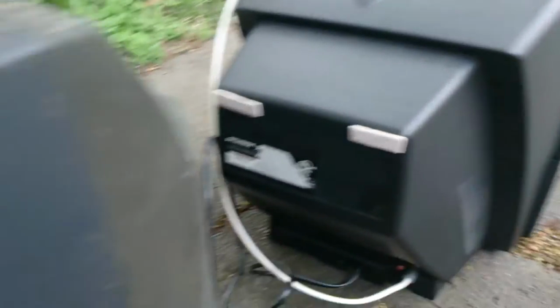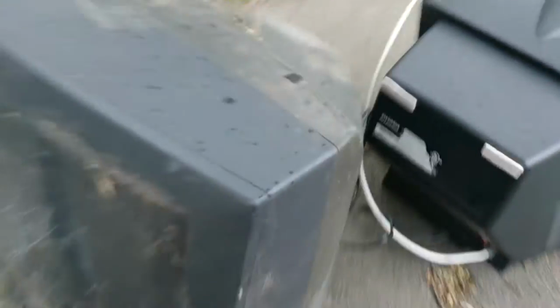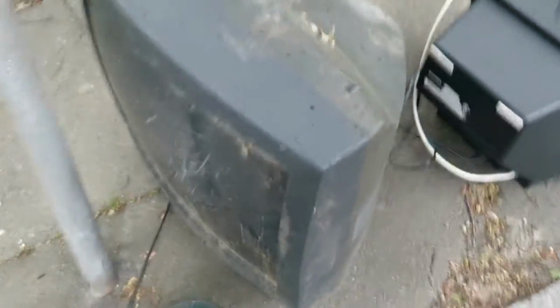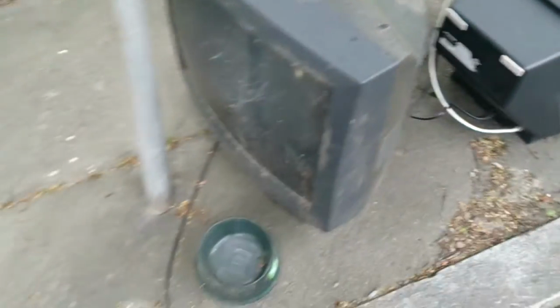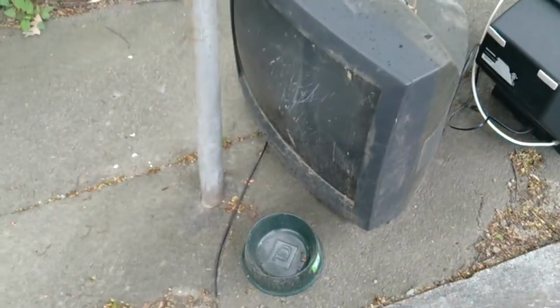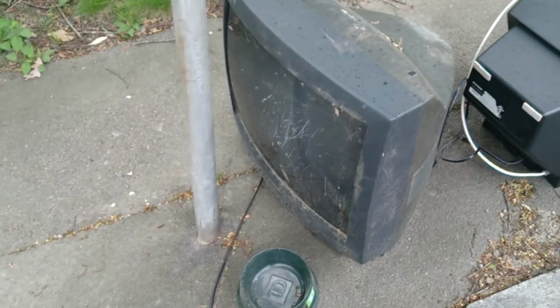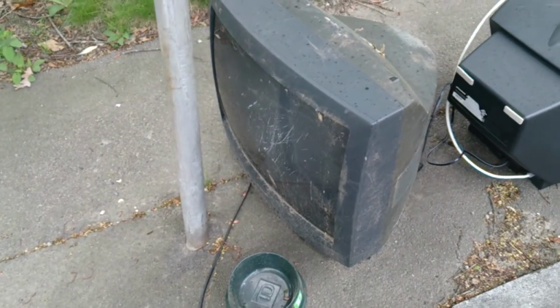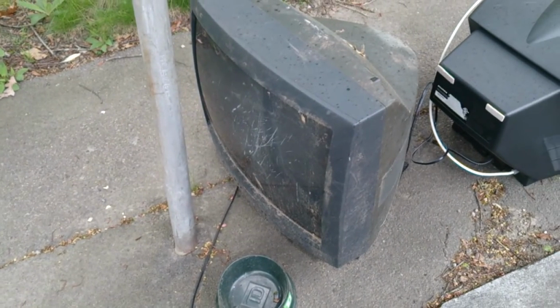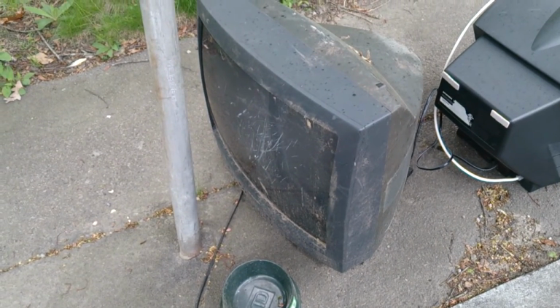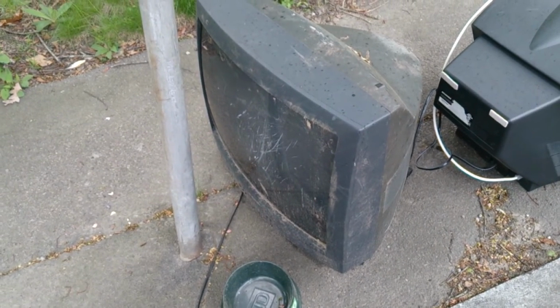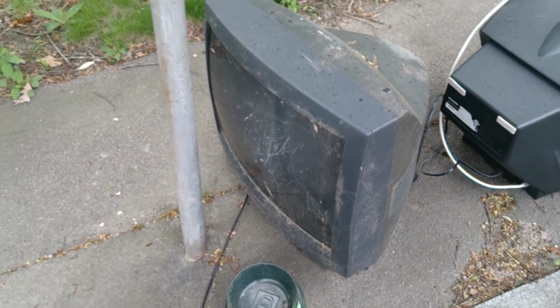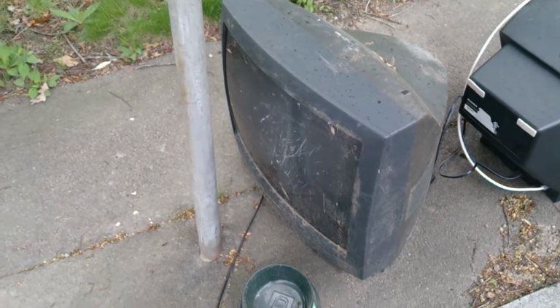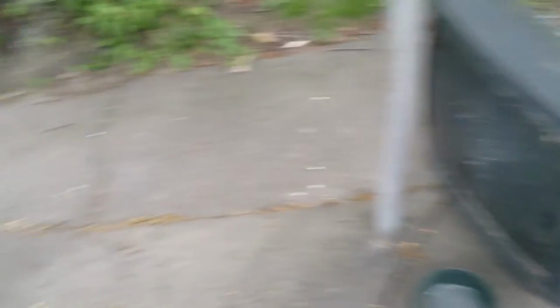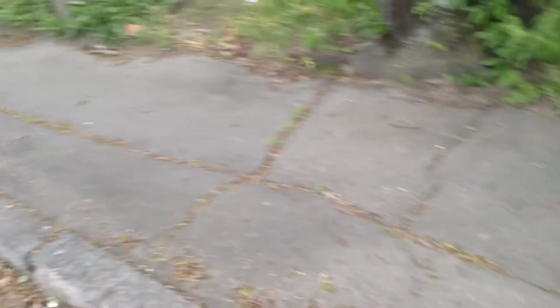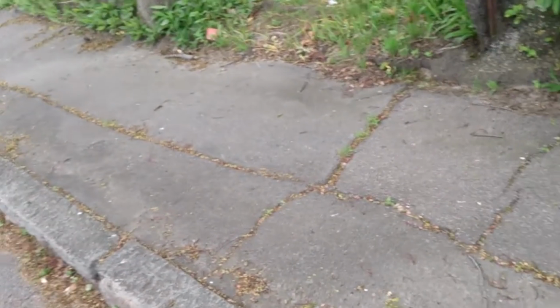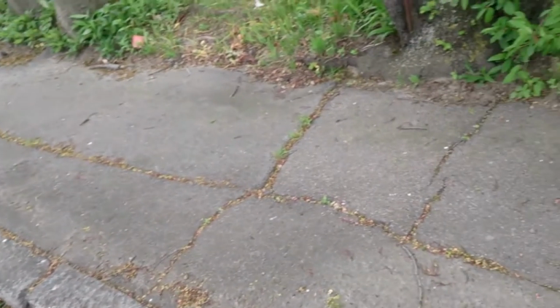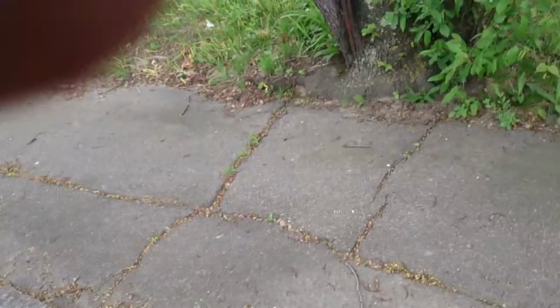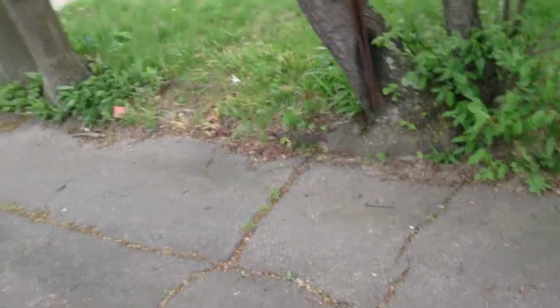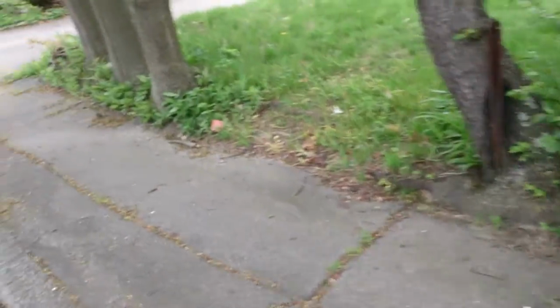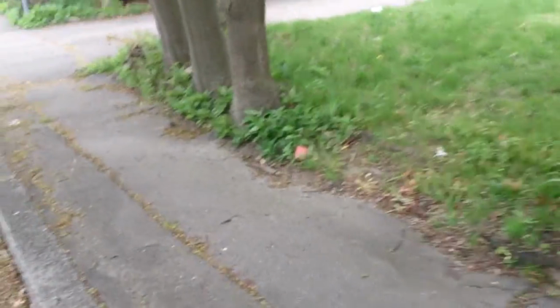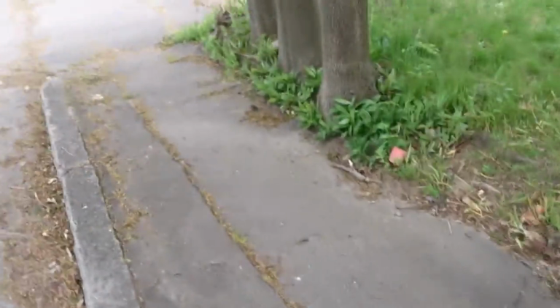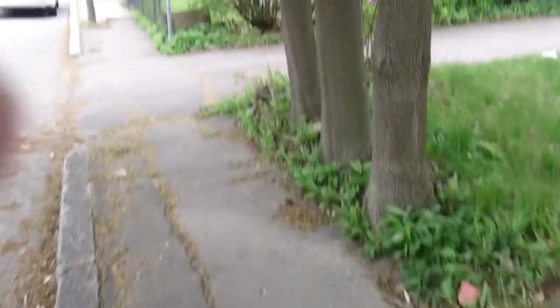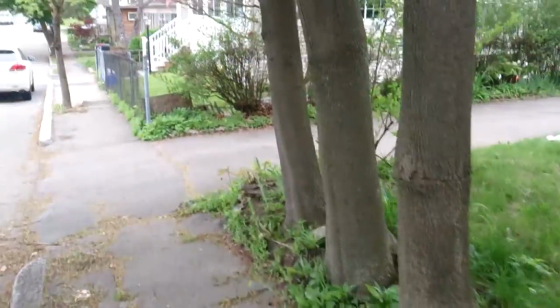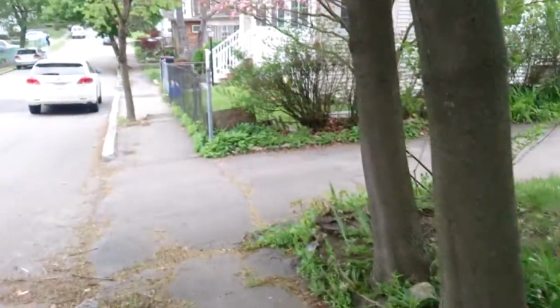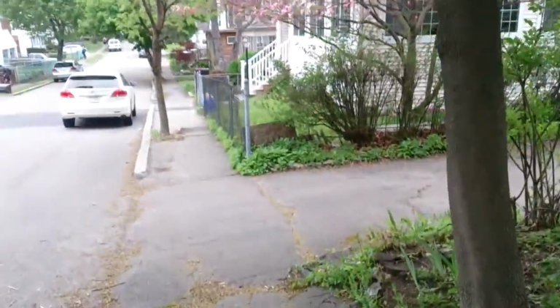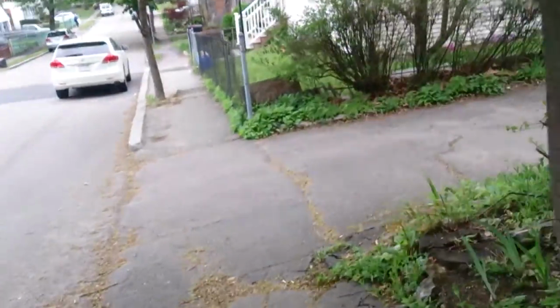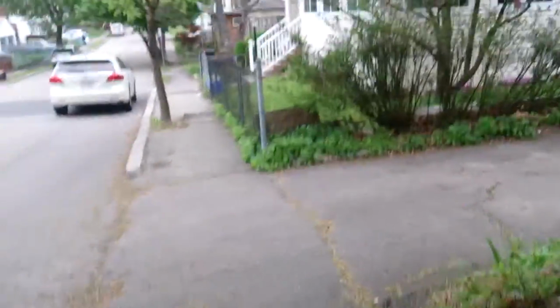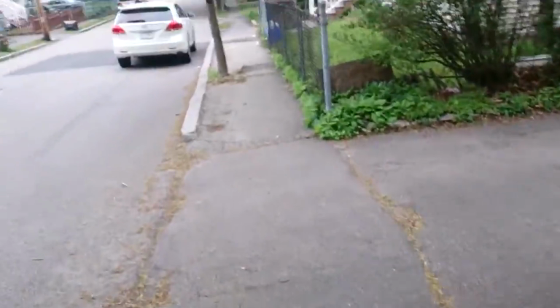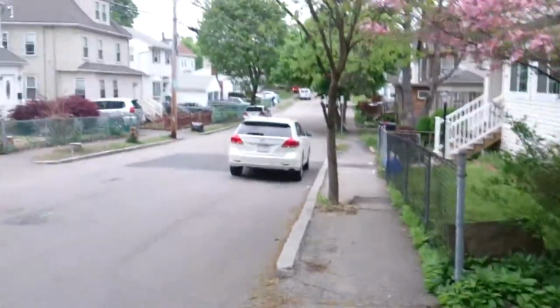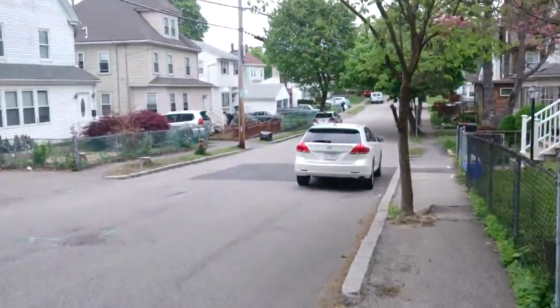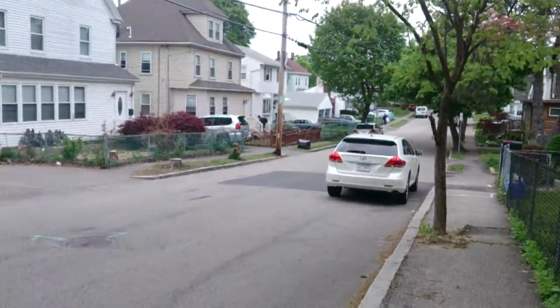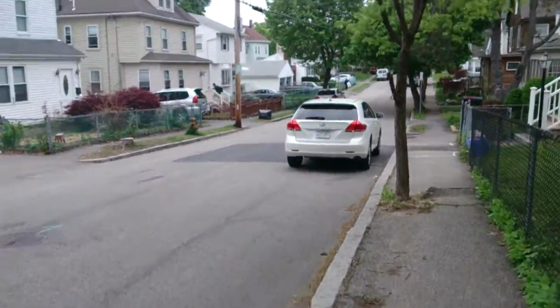And this guy with the dog bowl, we seen him the other day. And there's another TV down the street. It's a TV party today. Let's go check that out.